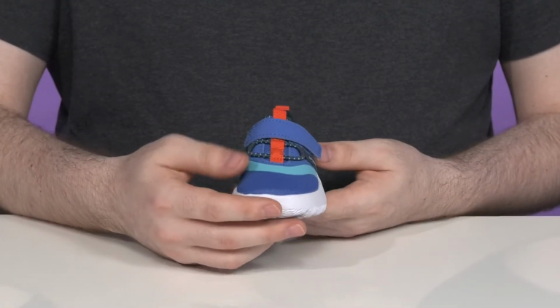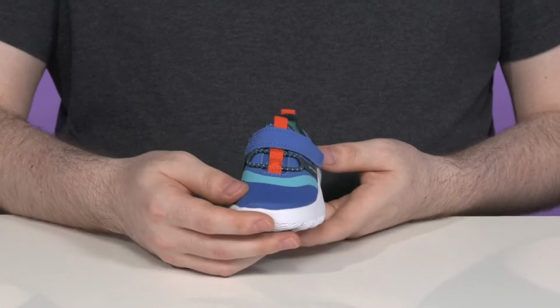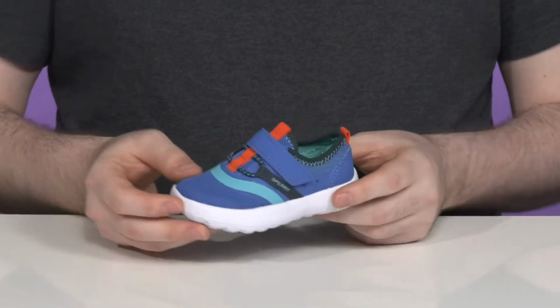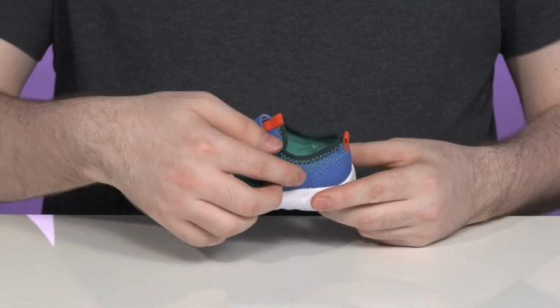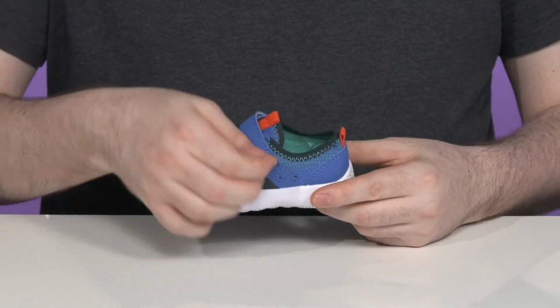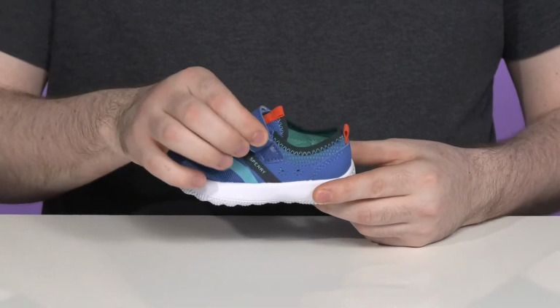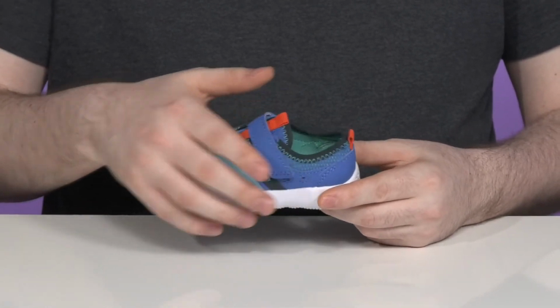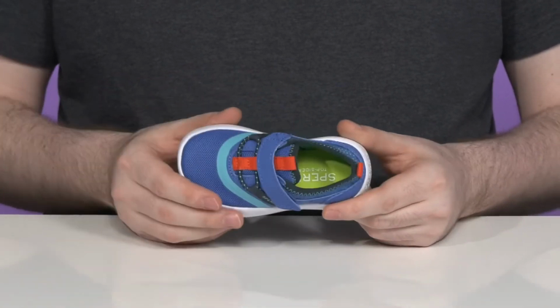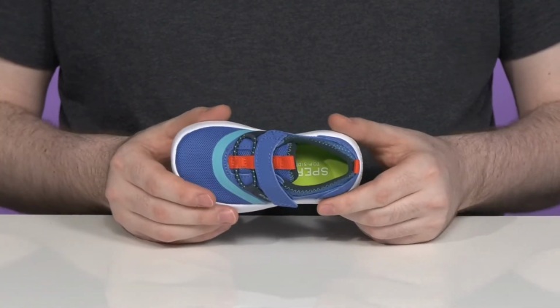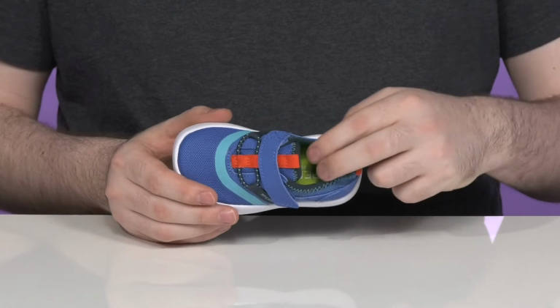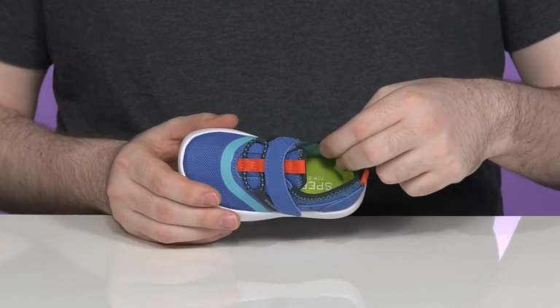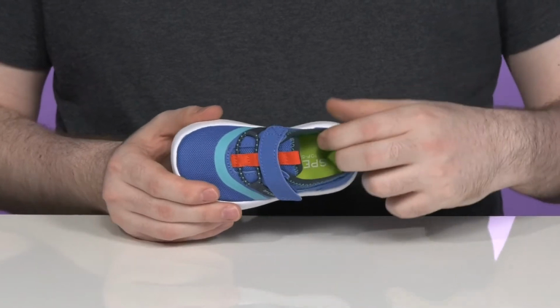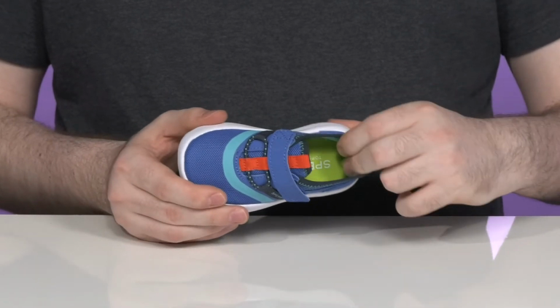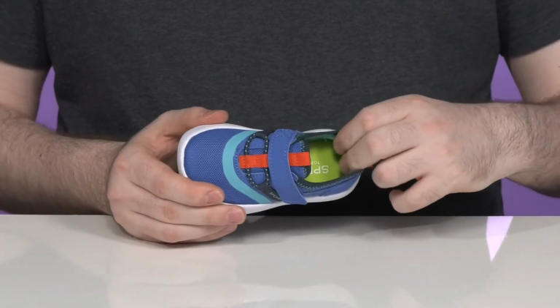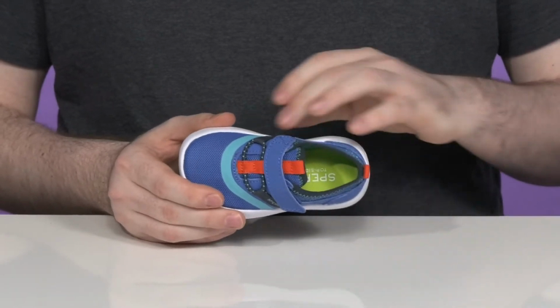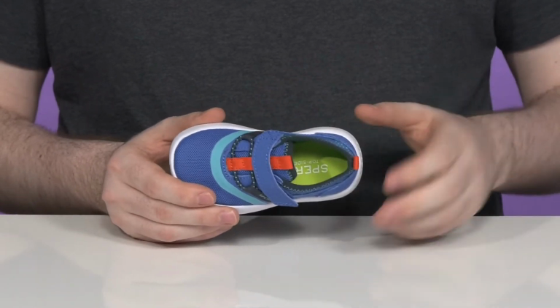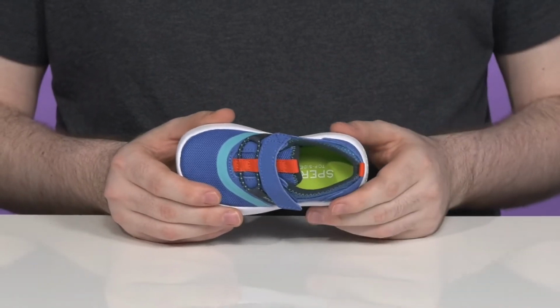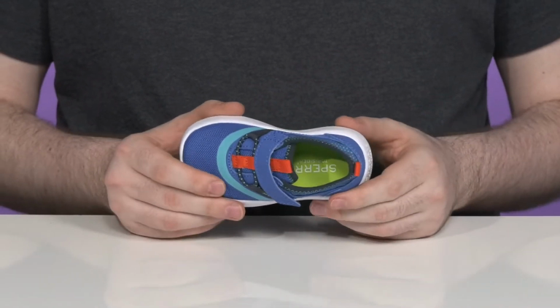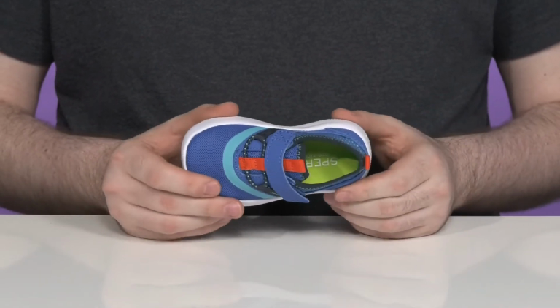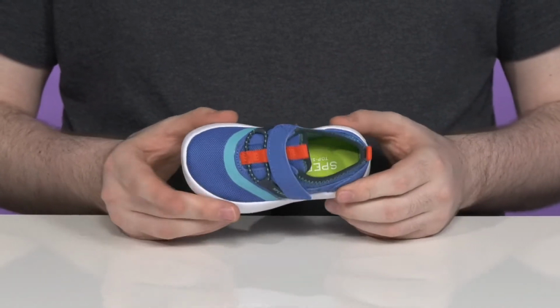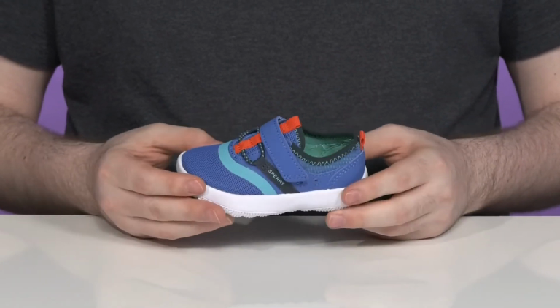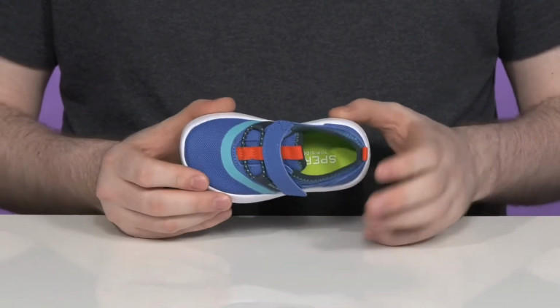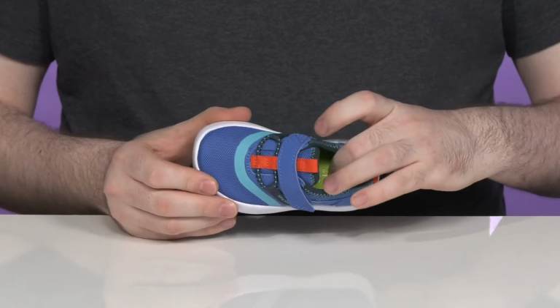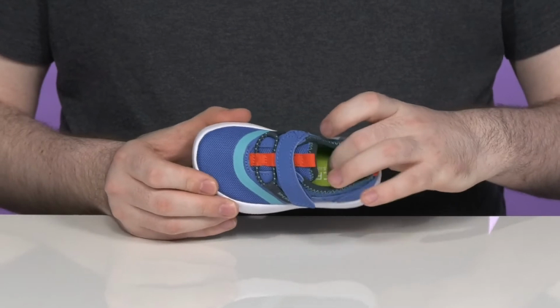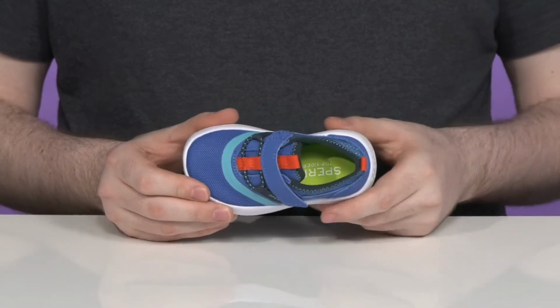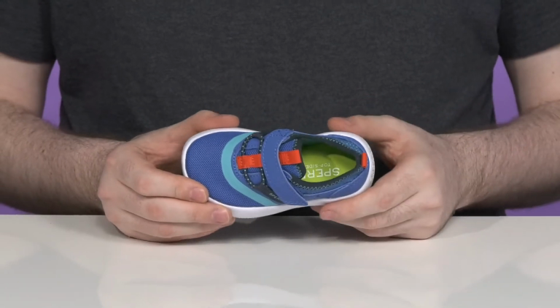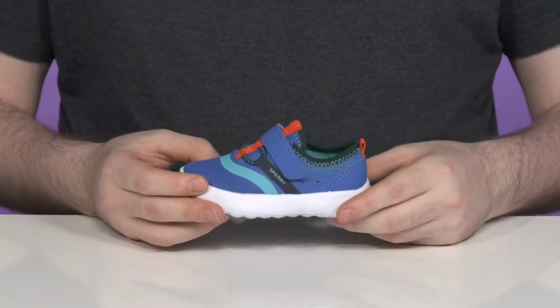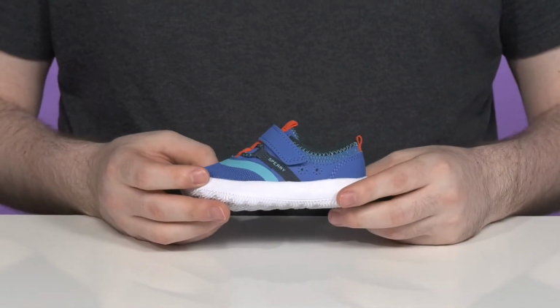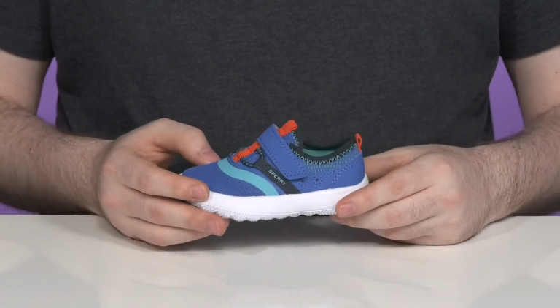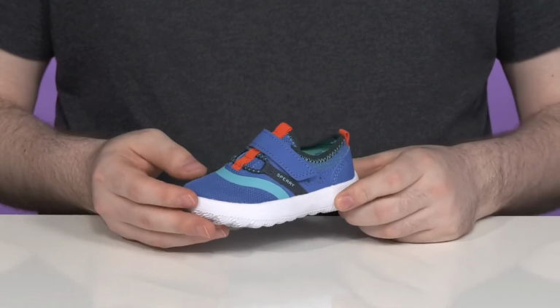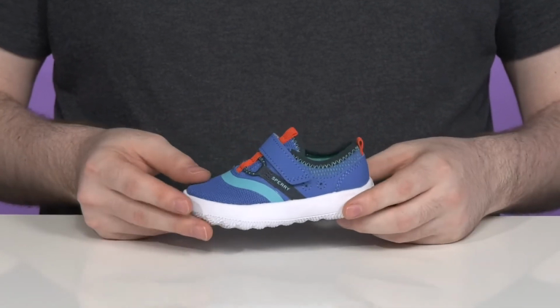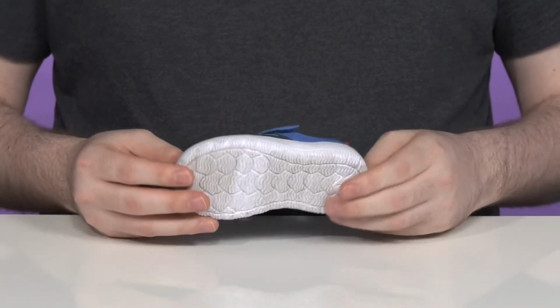There's an elastic band and a hook and loop closure for a secure fit, and the inside has a stretchy, form-fitting feel to keep it adaptive to play. The footbed in the bottom has energizing foam cushioning.